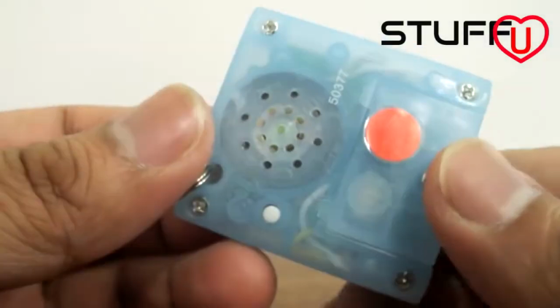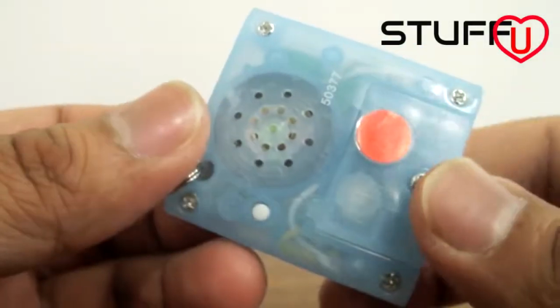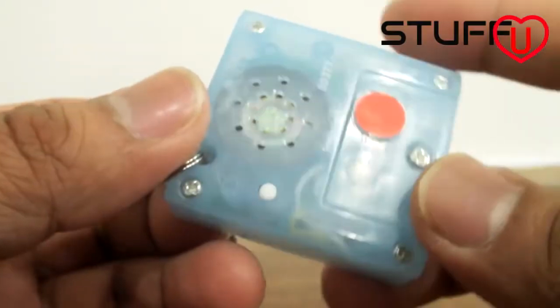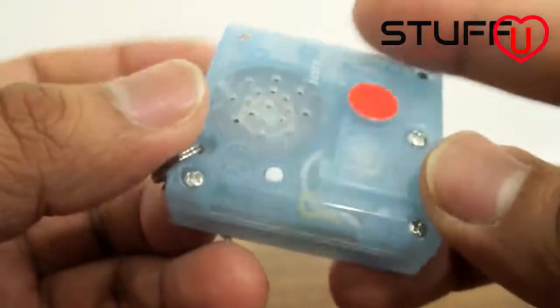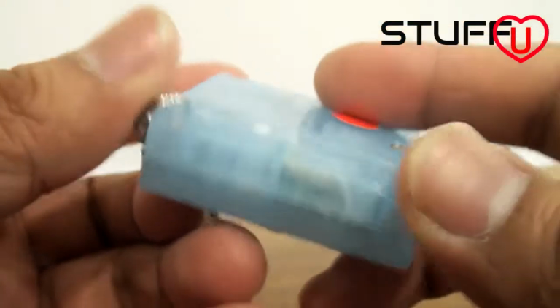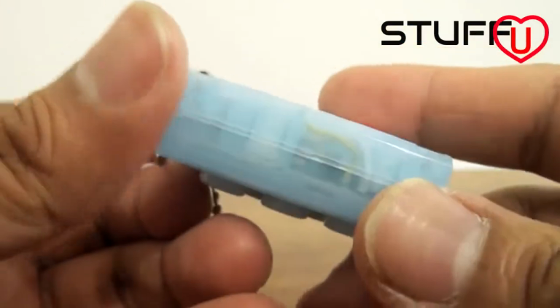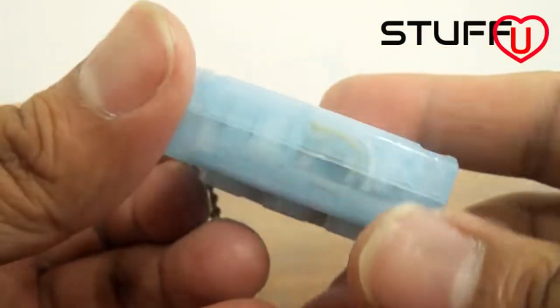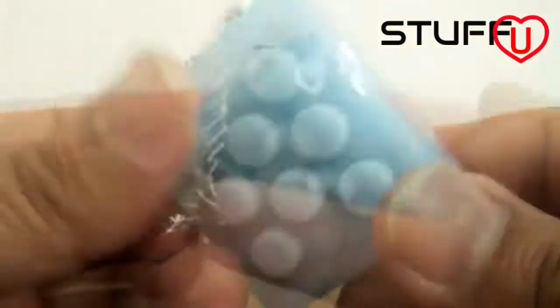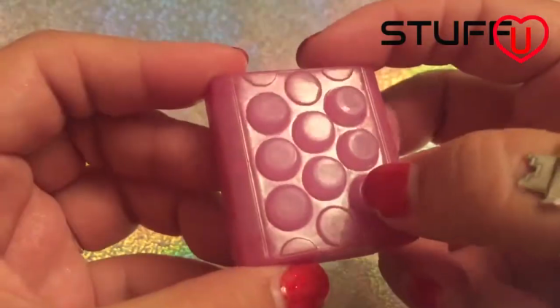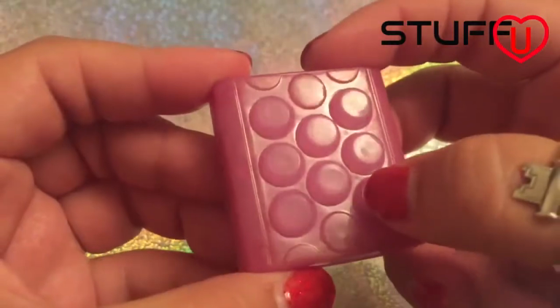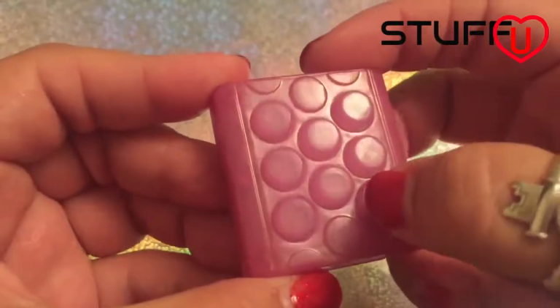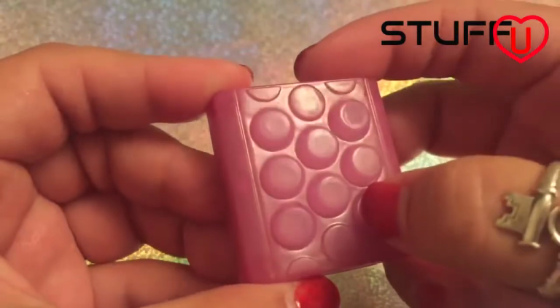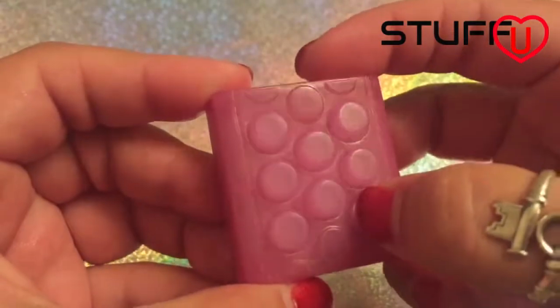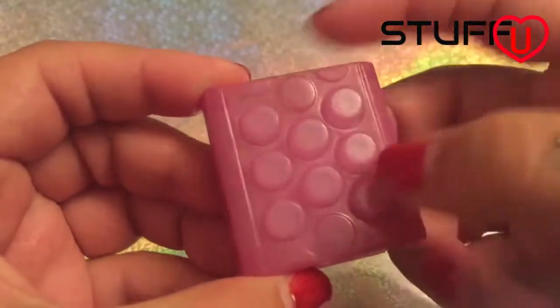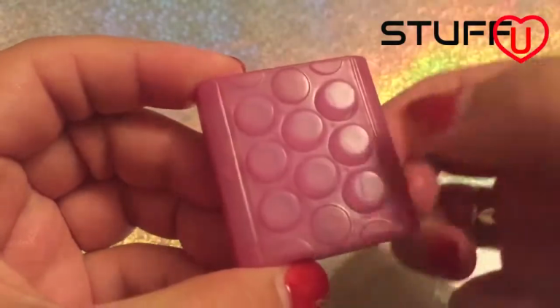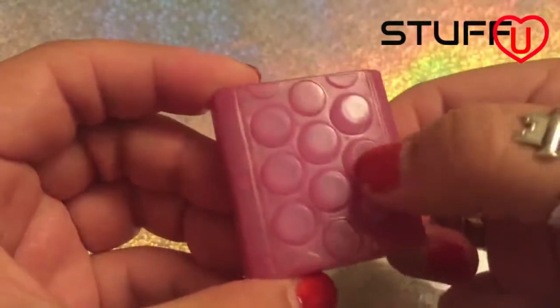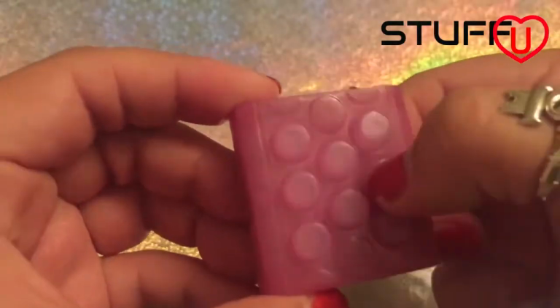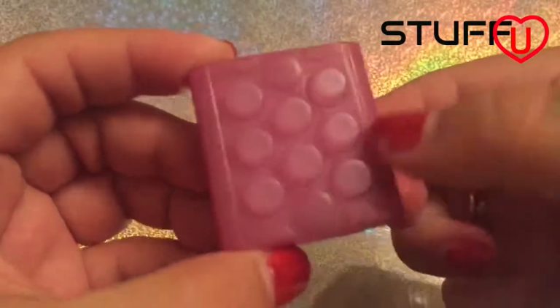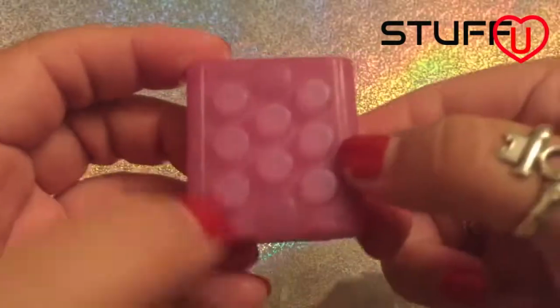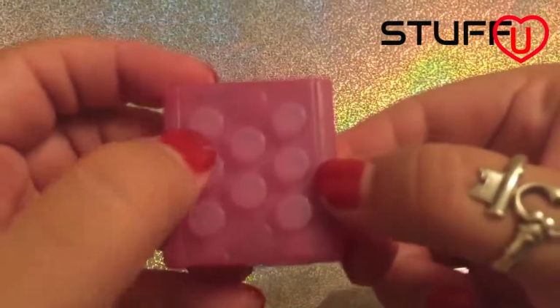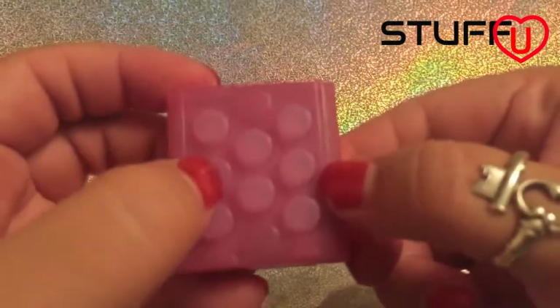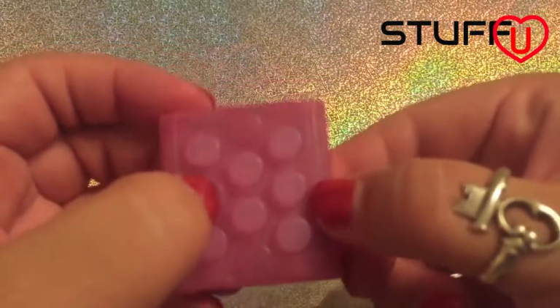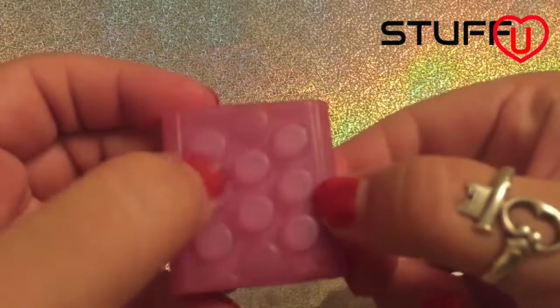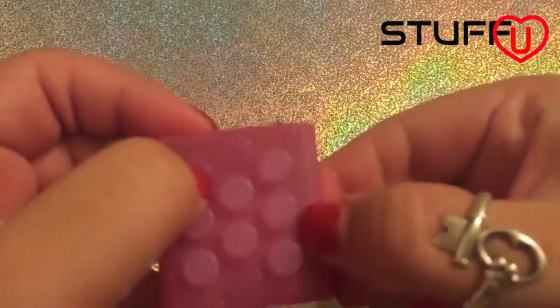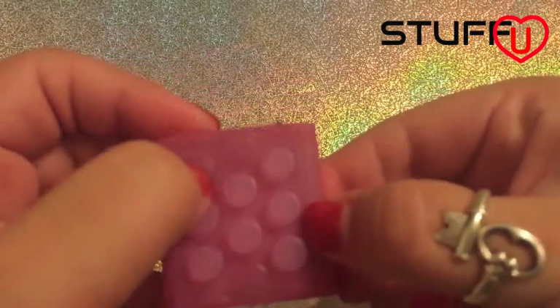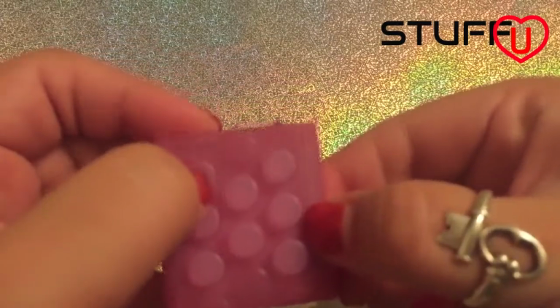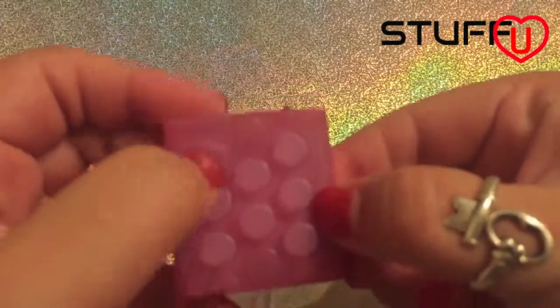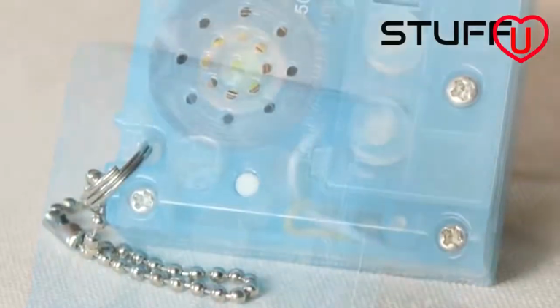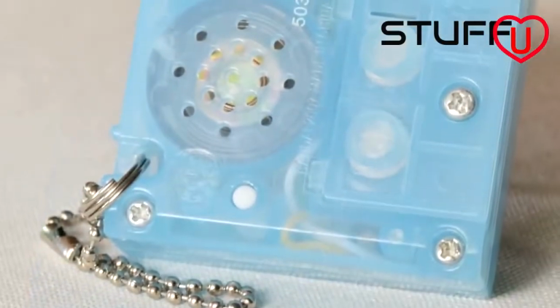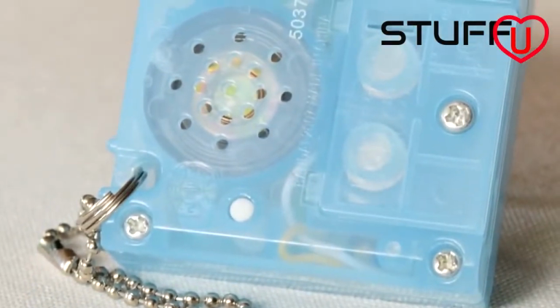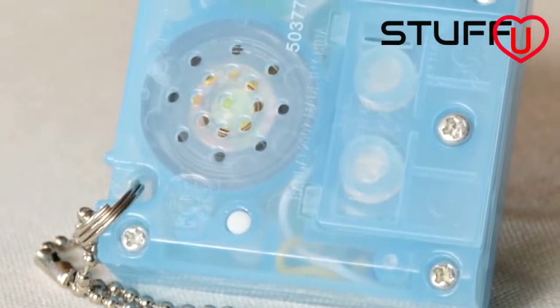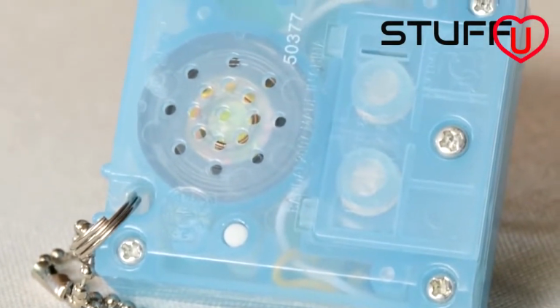It's a plastic toy. It comes with a battery — that's literally to make the popping noises. It's got a little chain so you can hang it on your key ring, your handbag, your belt, whatever.